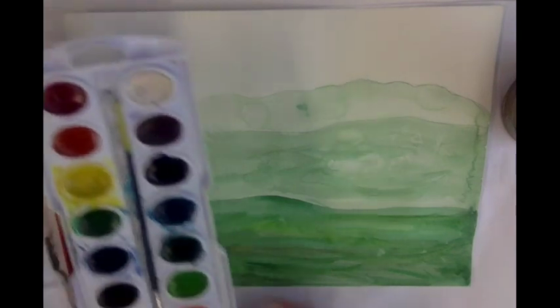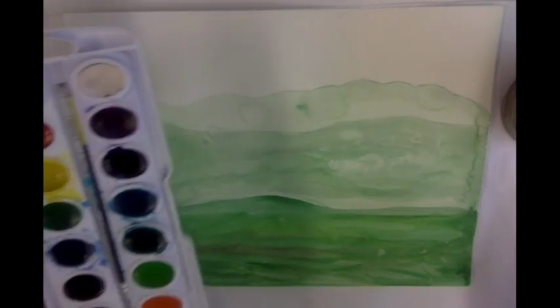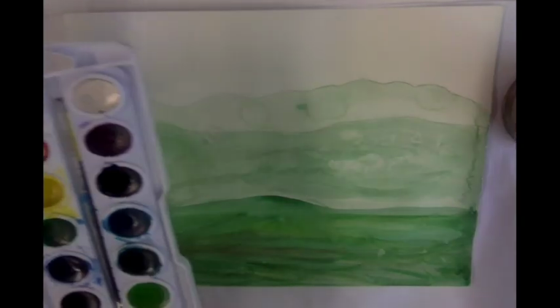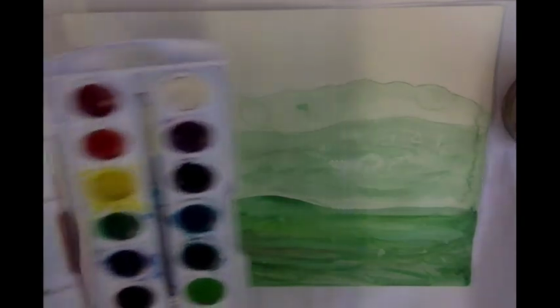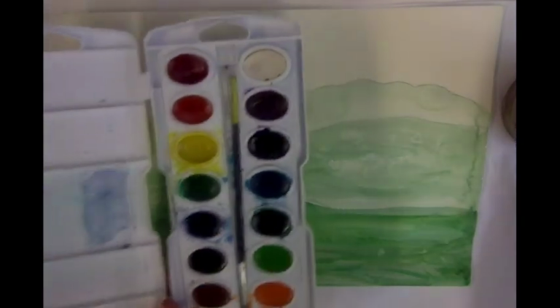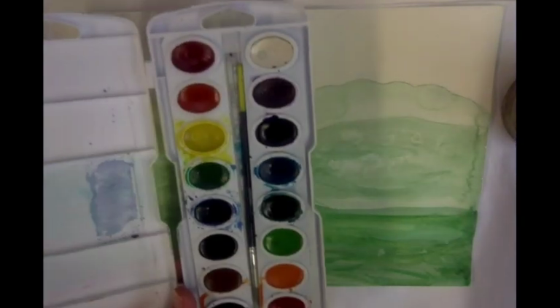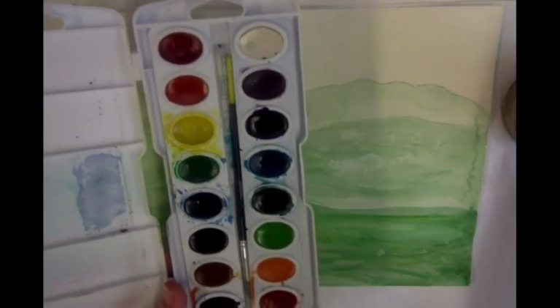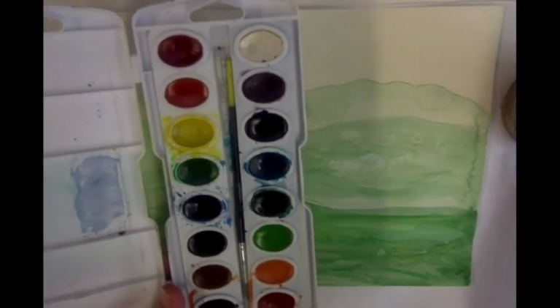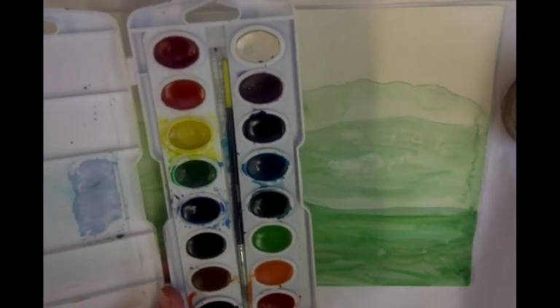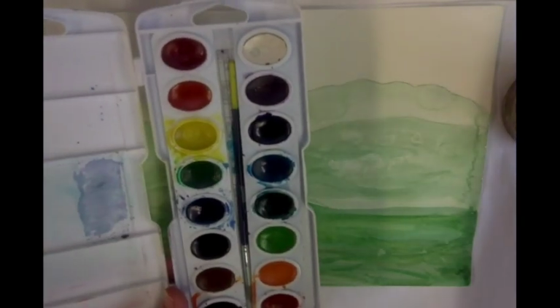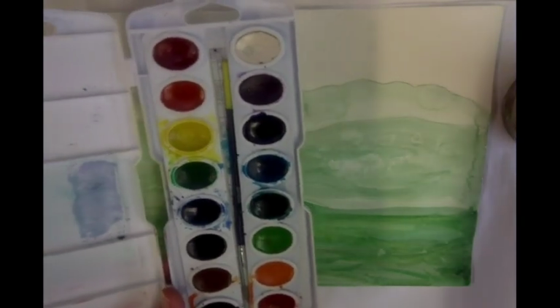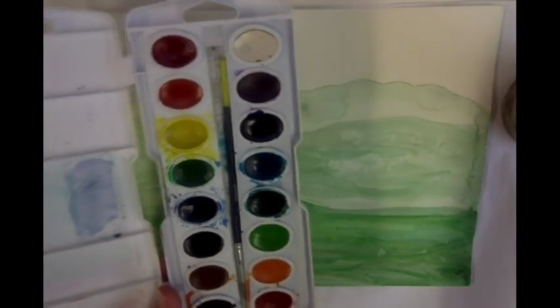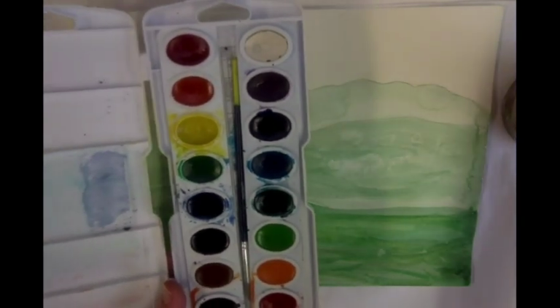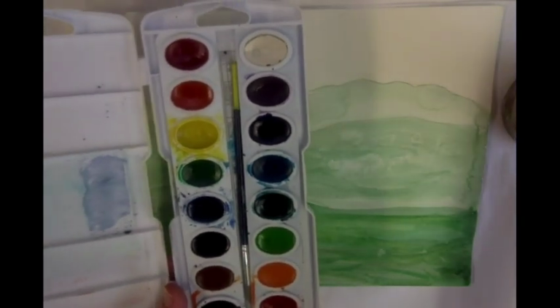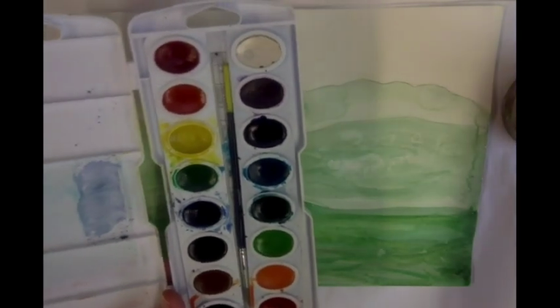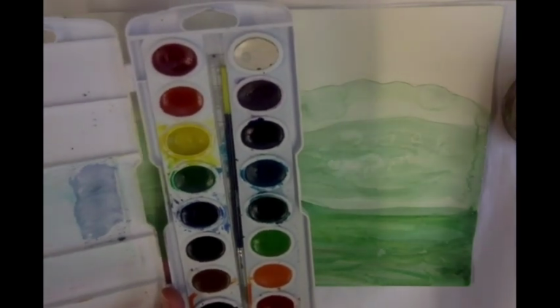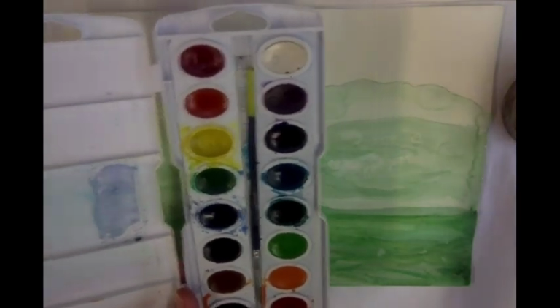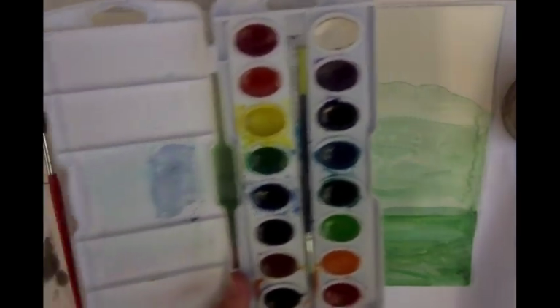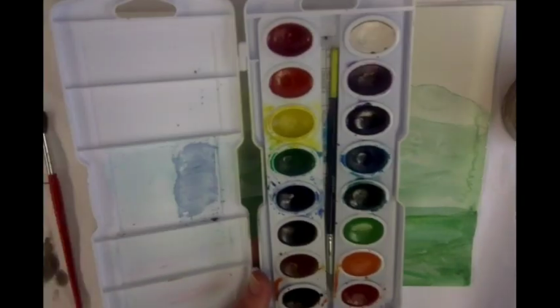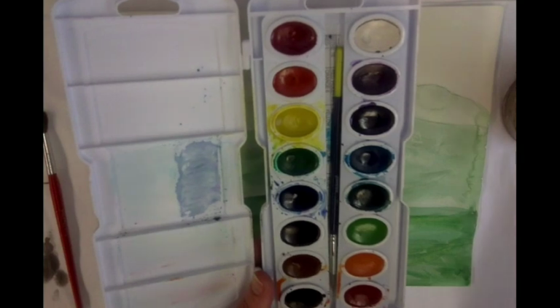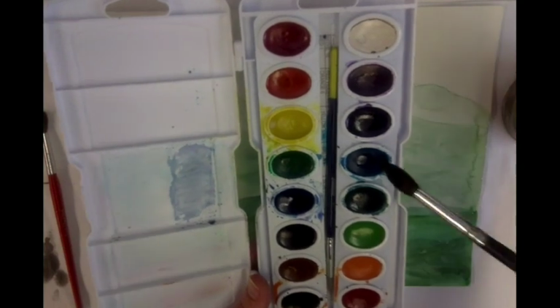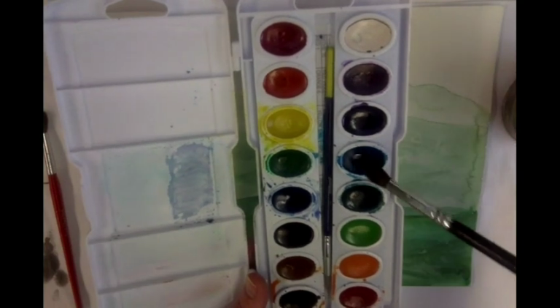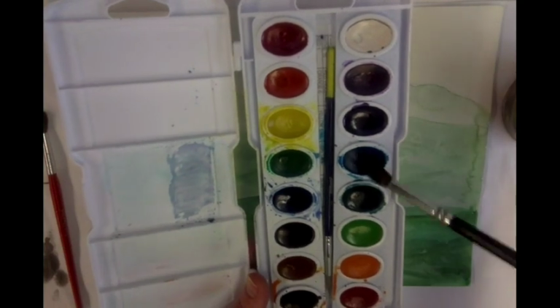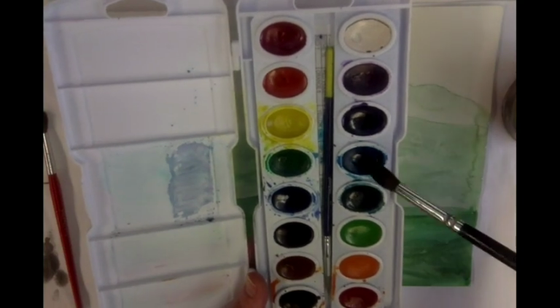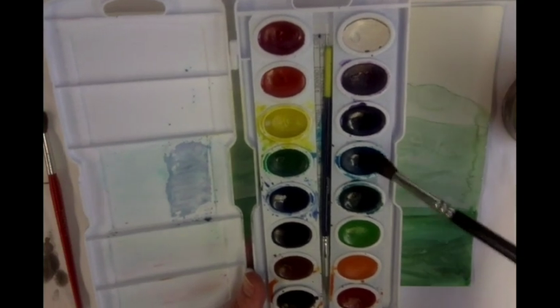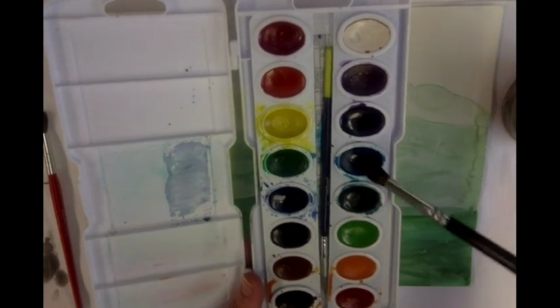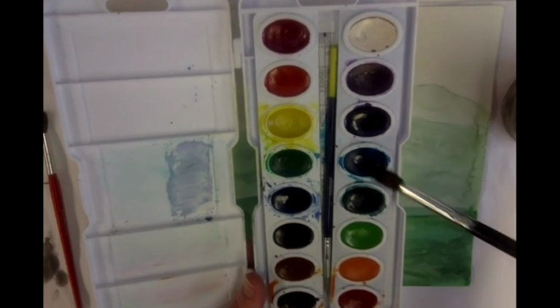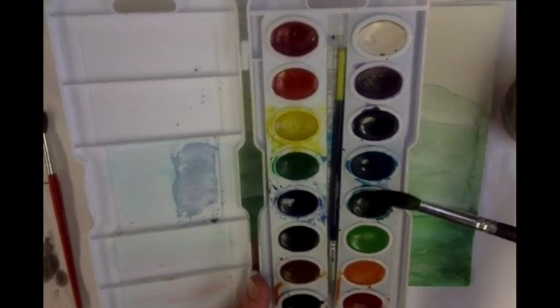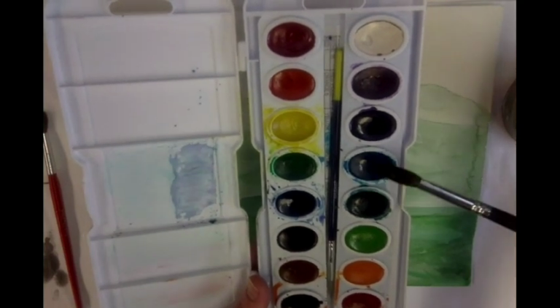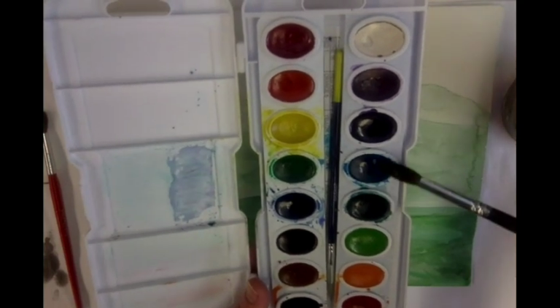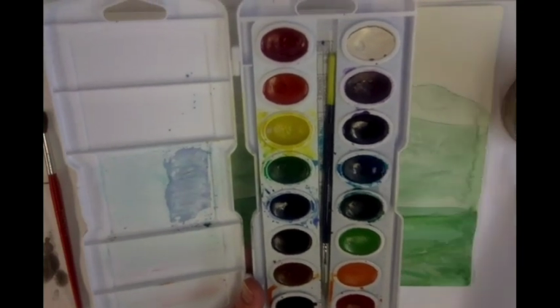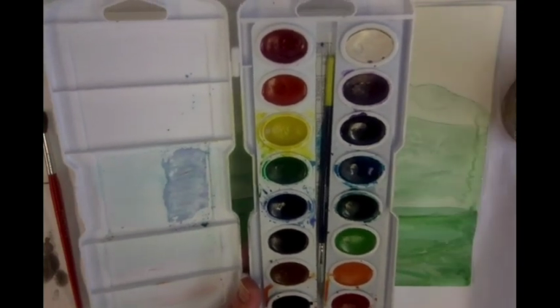First of all, remember to always get your watercolors ready by dropping just a little bit of water into the colors that you will be using.